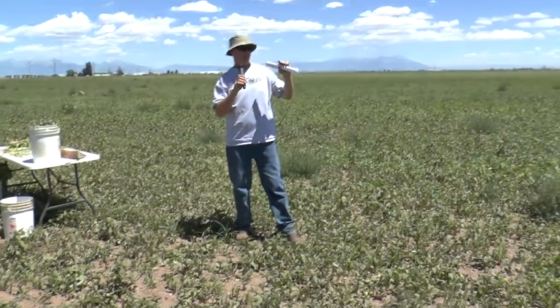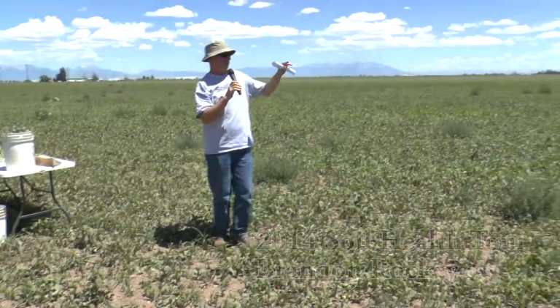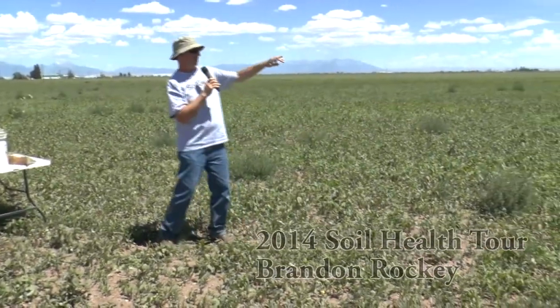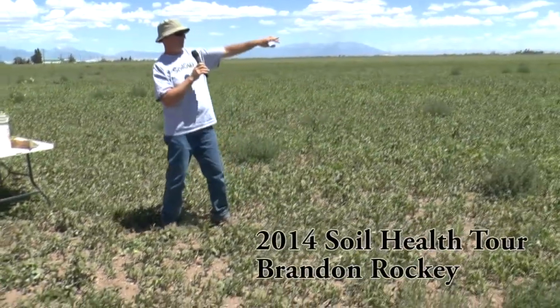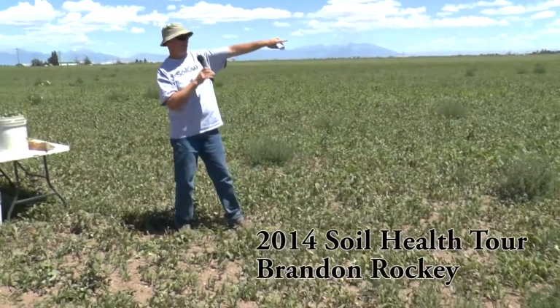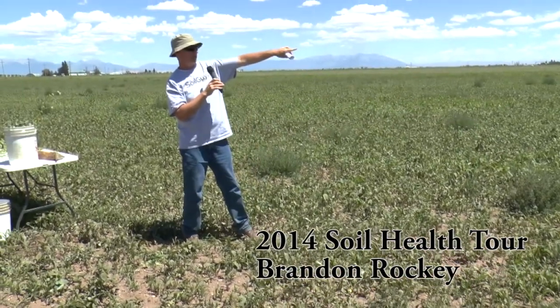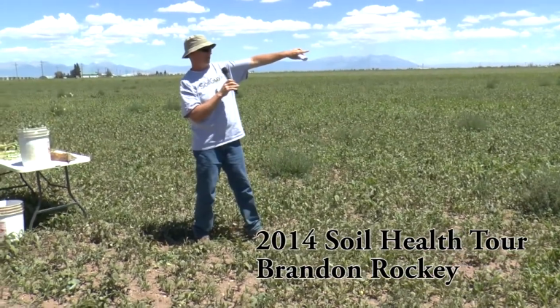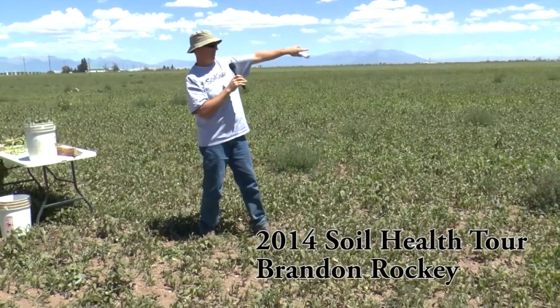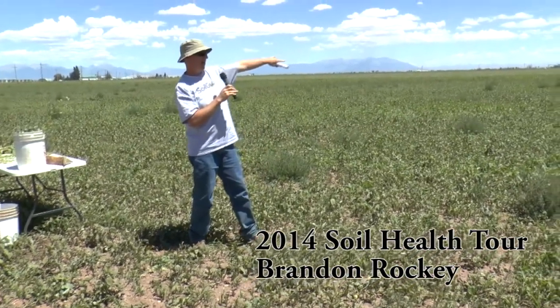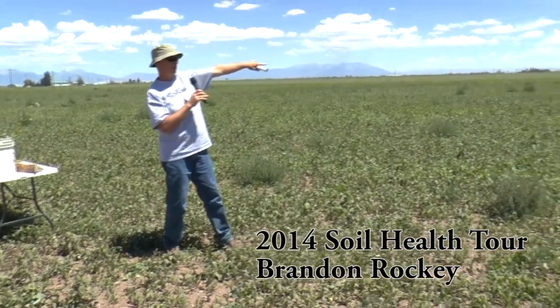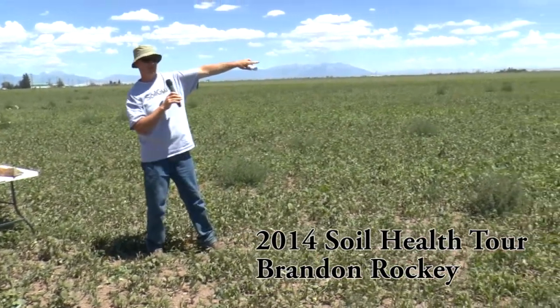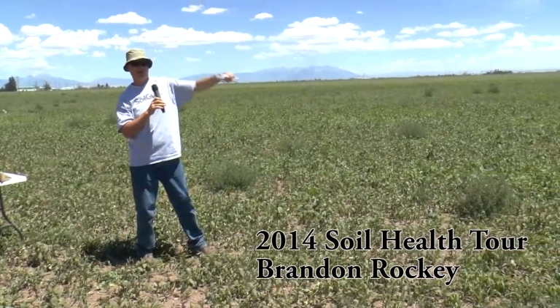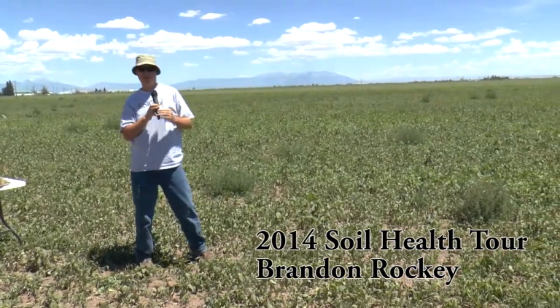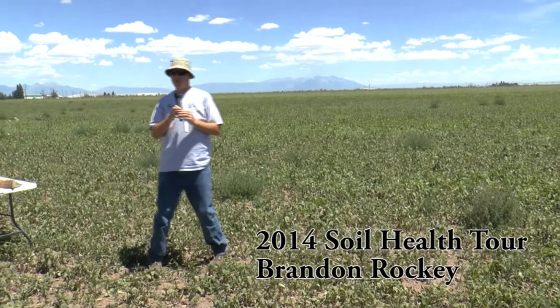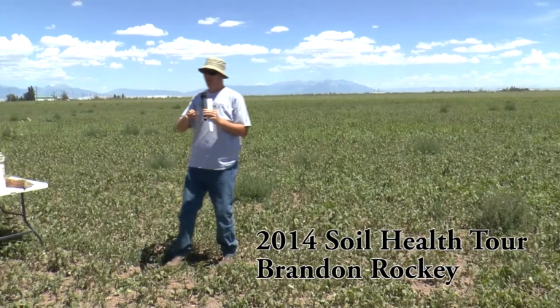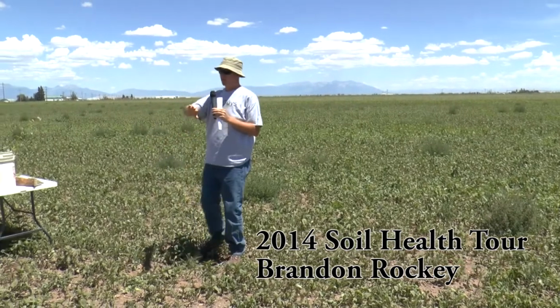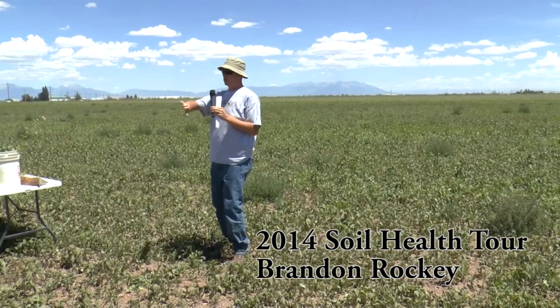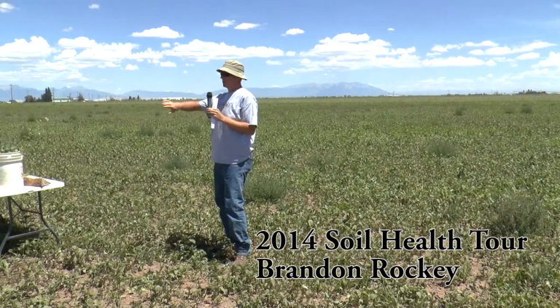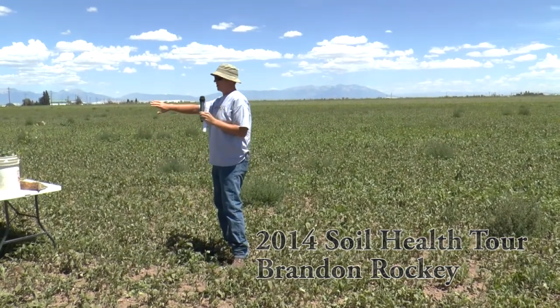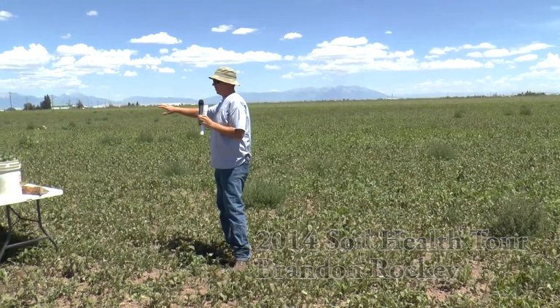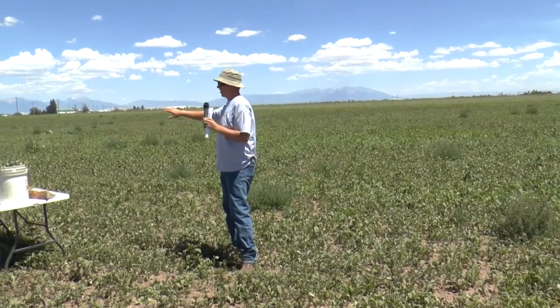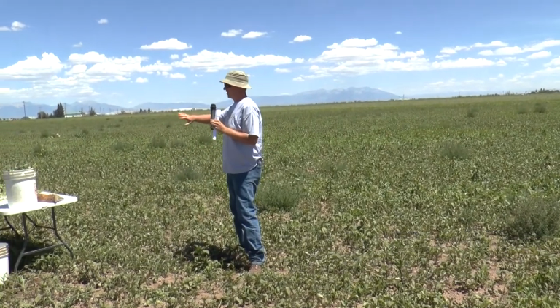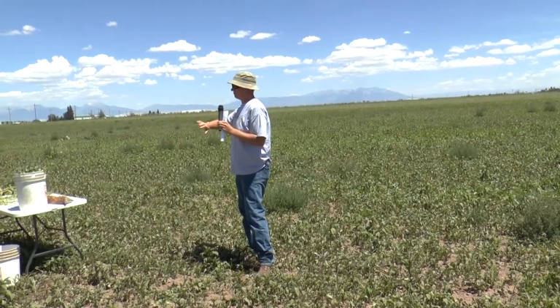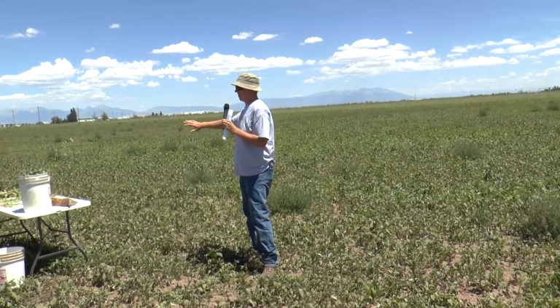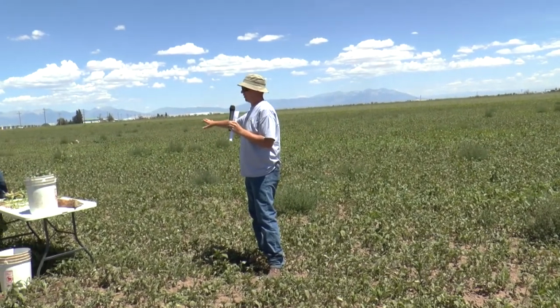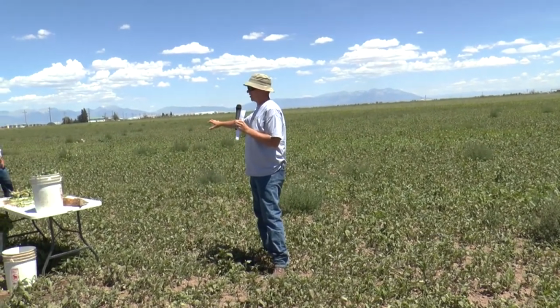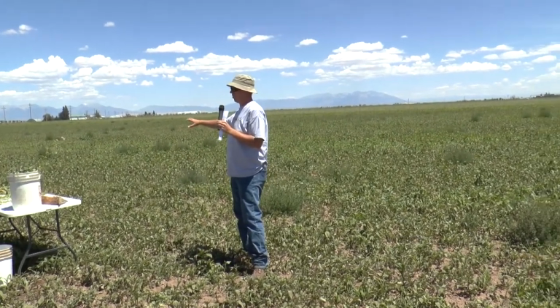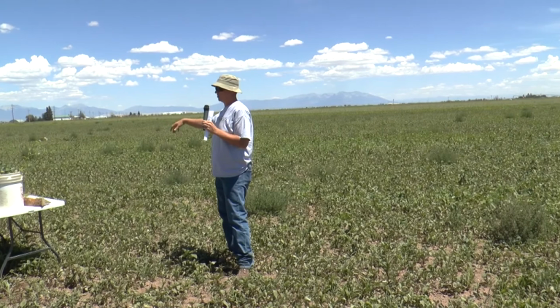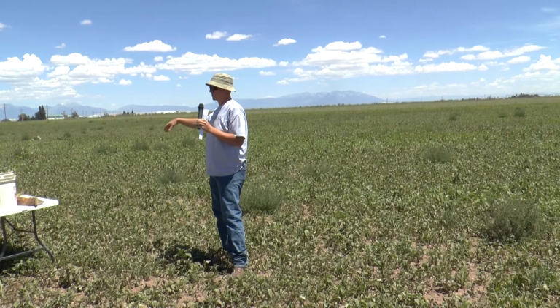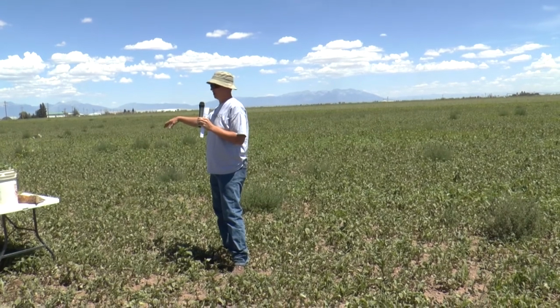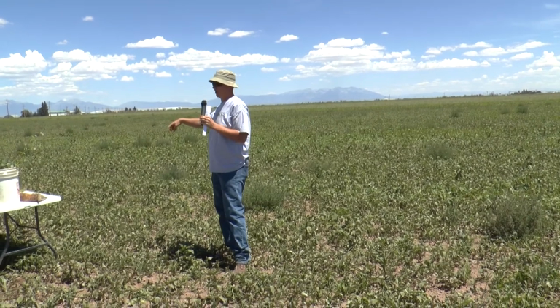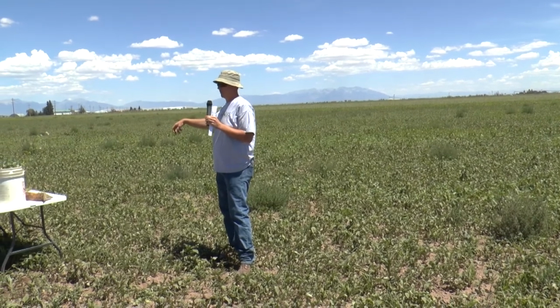We actually just planted potatoes up to the end tower on the sprinkler. We had the entire corner system out here and we didn't want to just leave this bare fallow ground out here. We wanted to utilize this area to our advantage.